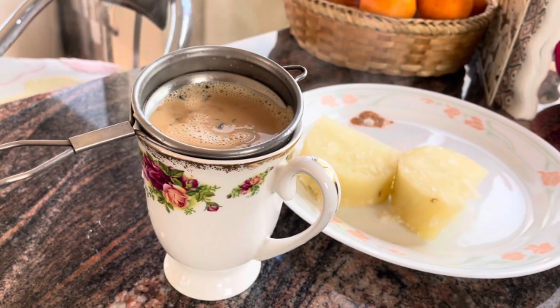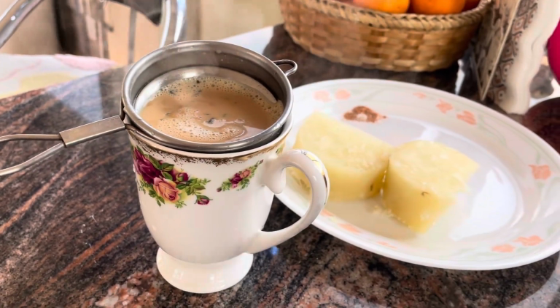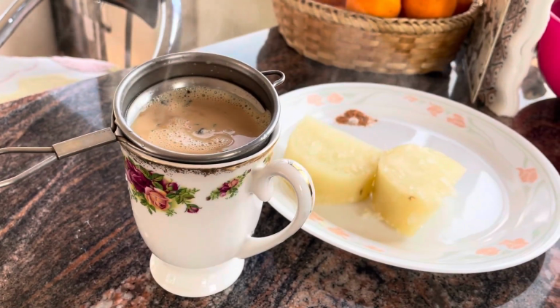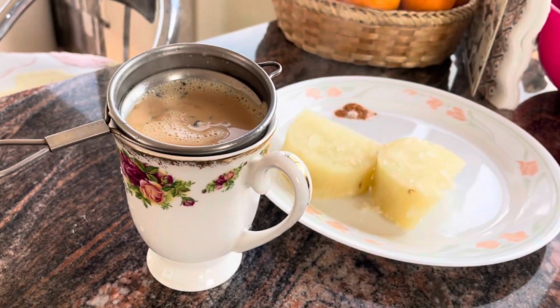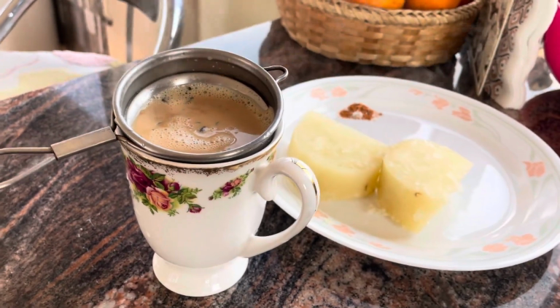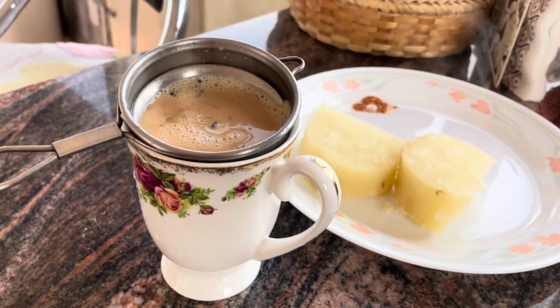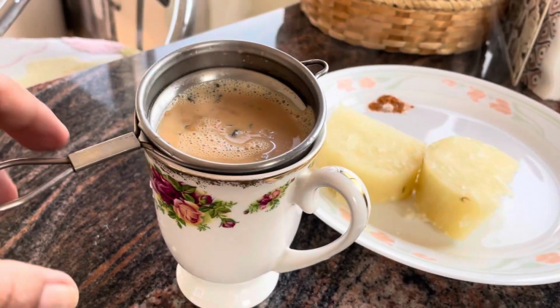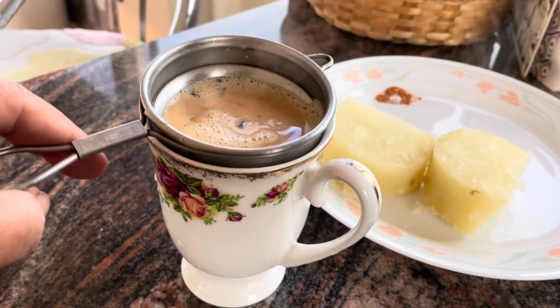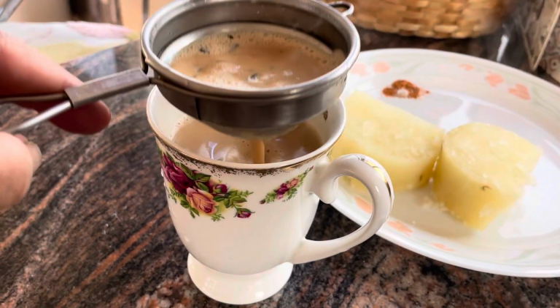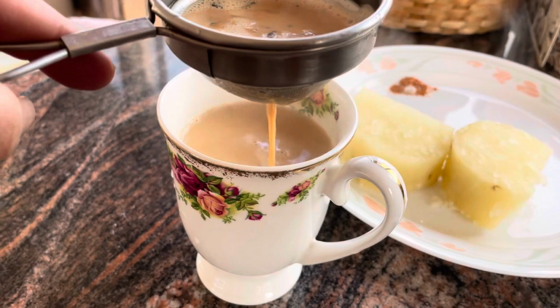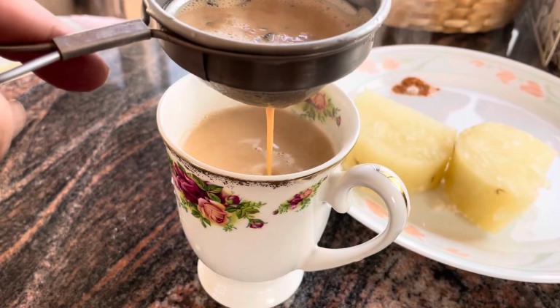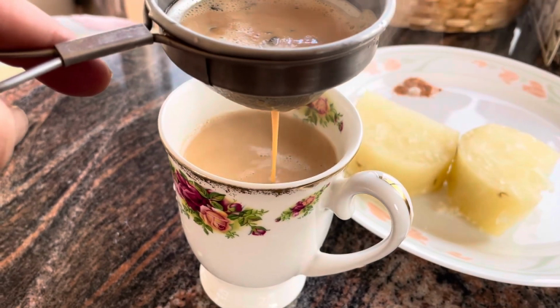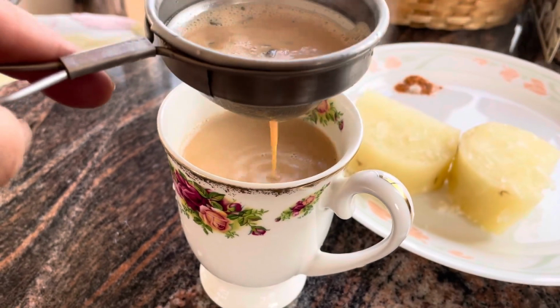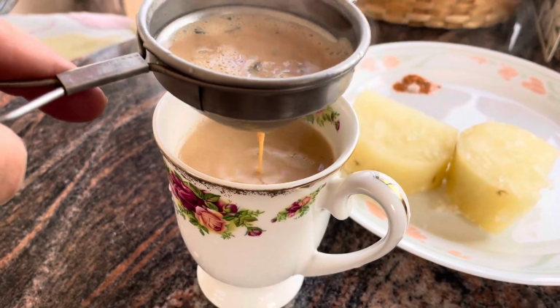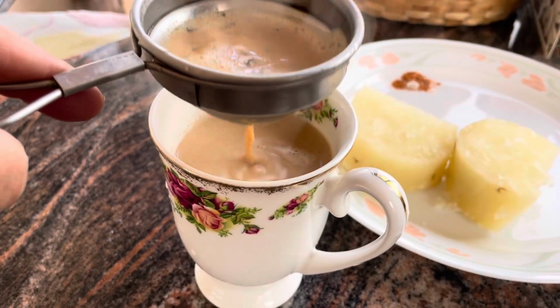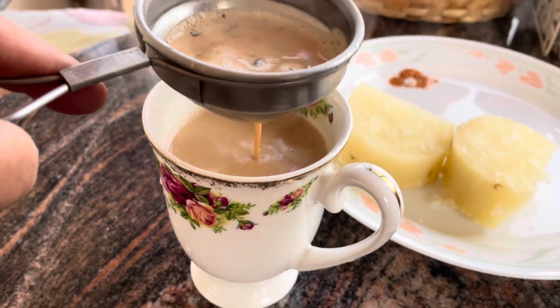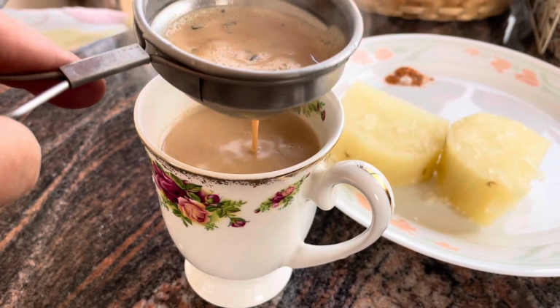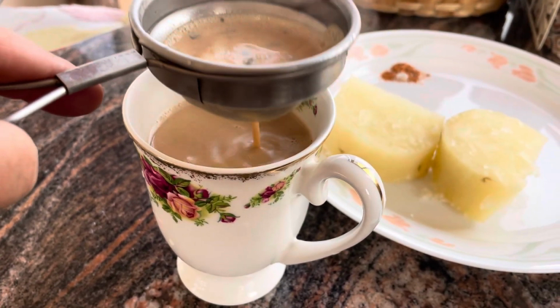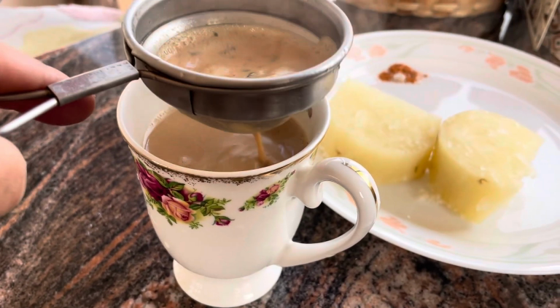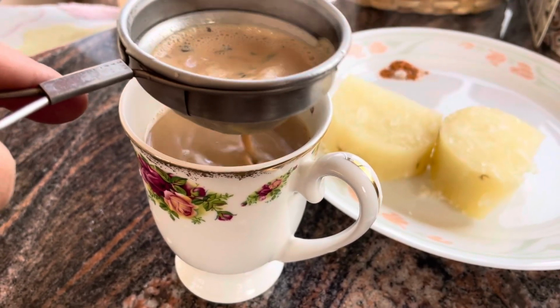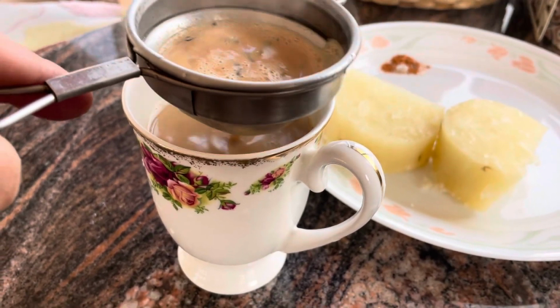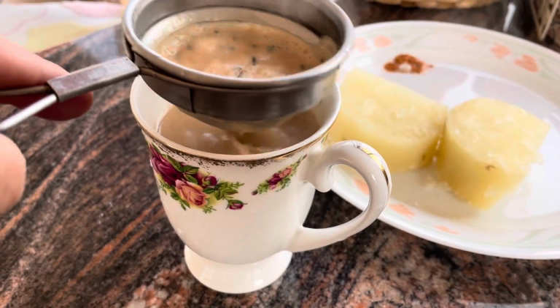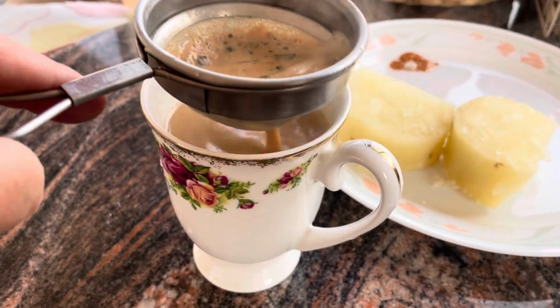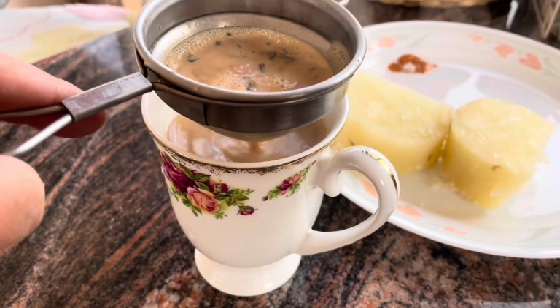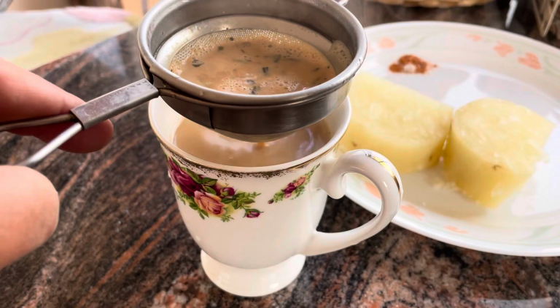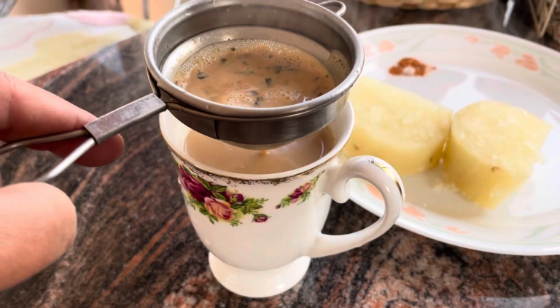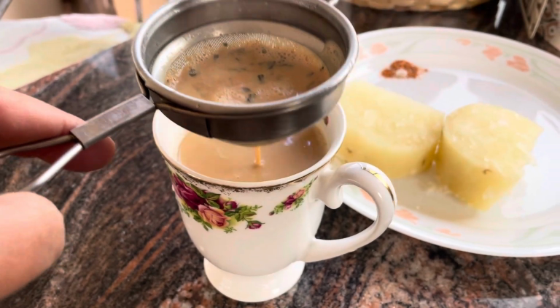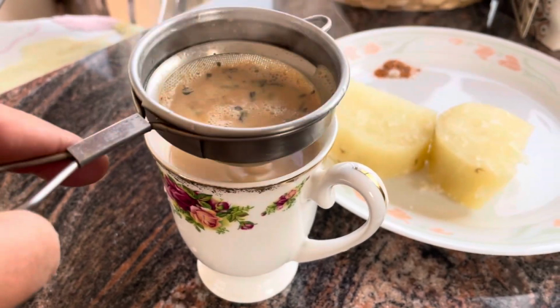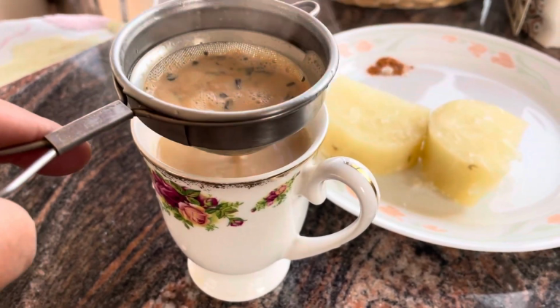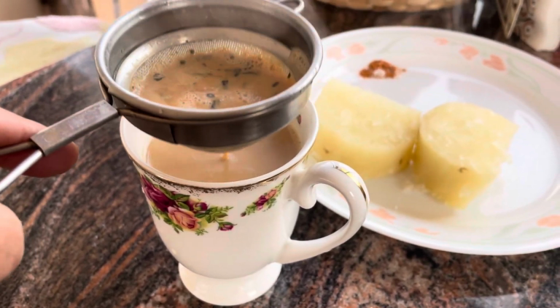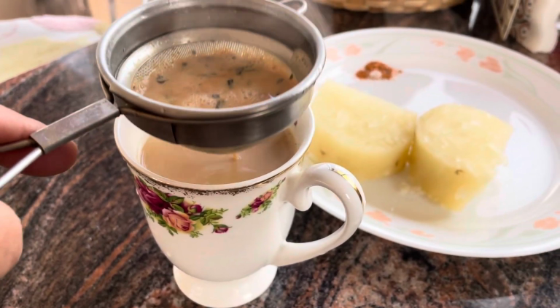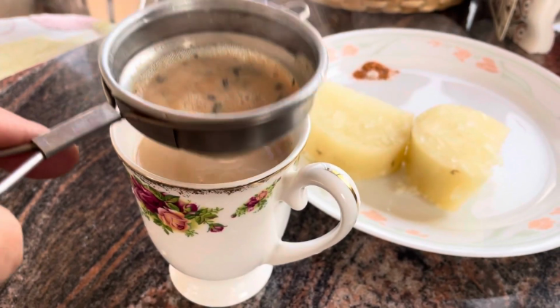I'm going to cook it. We have to eat one glass.